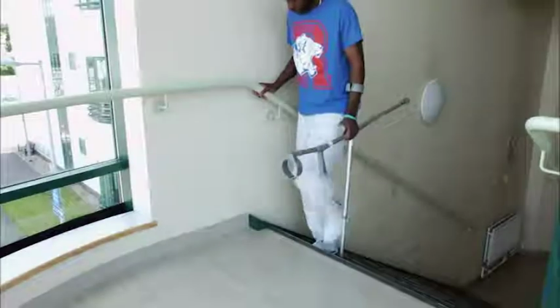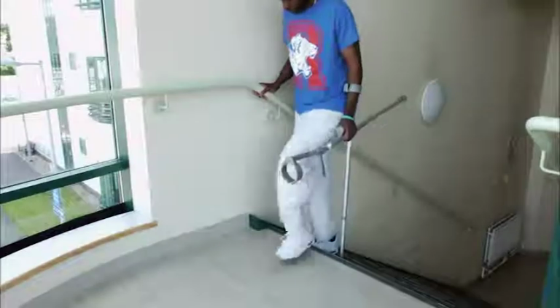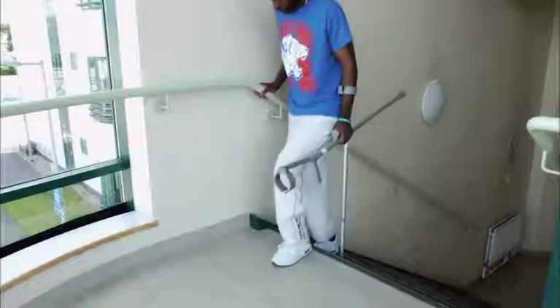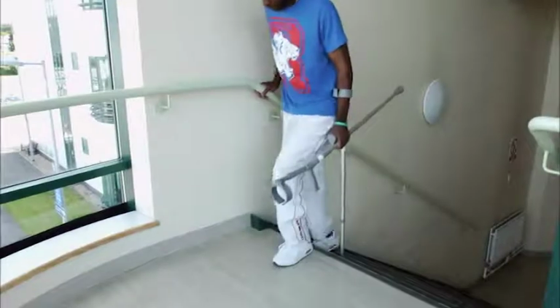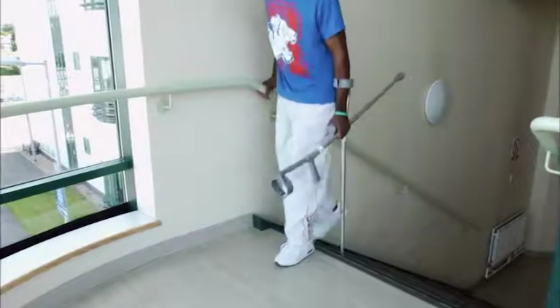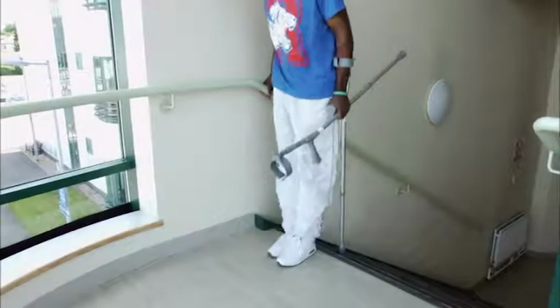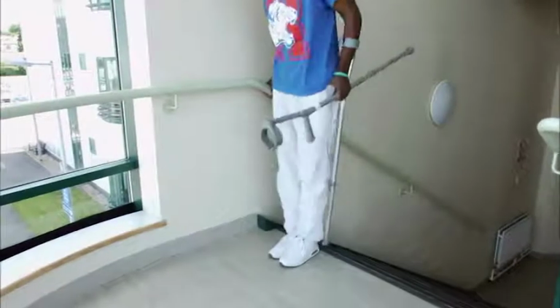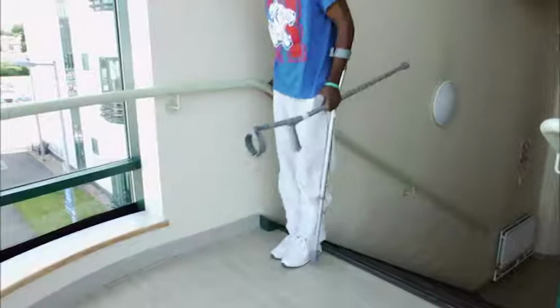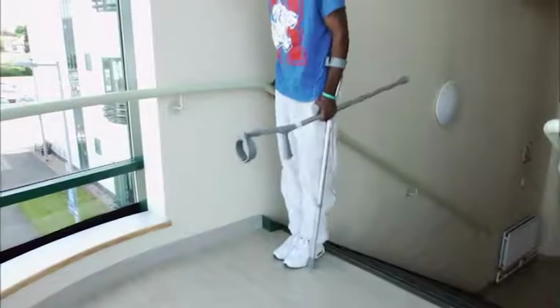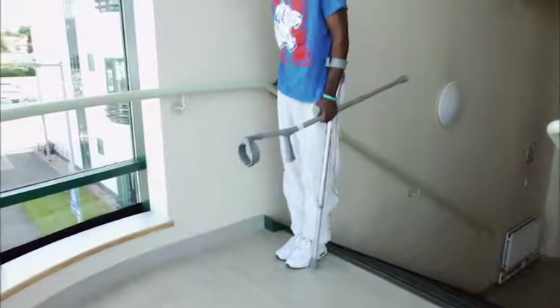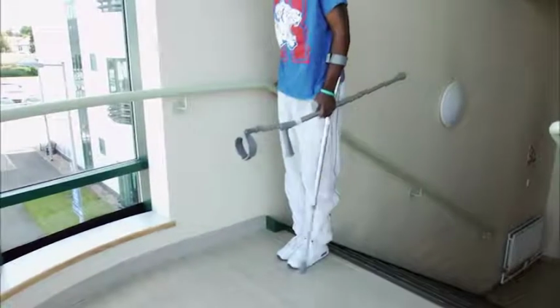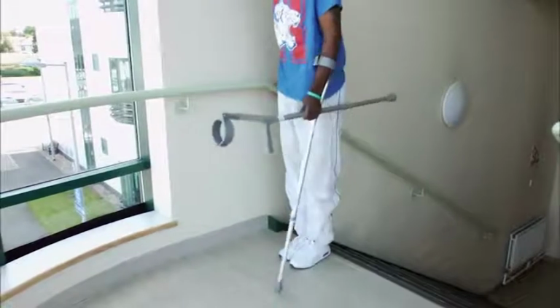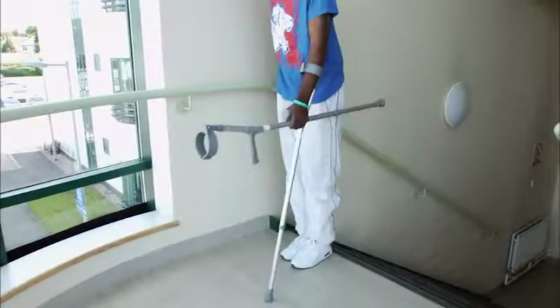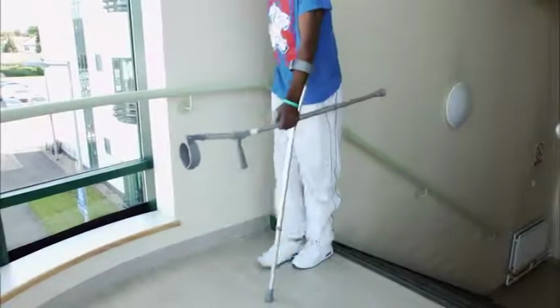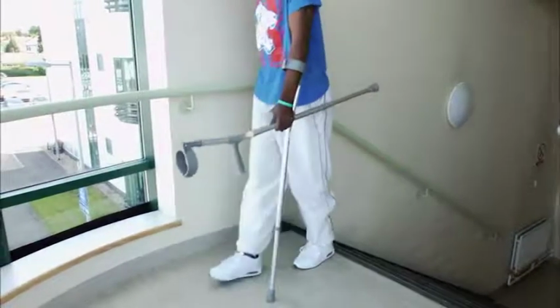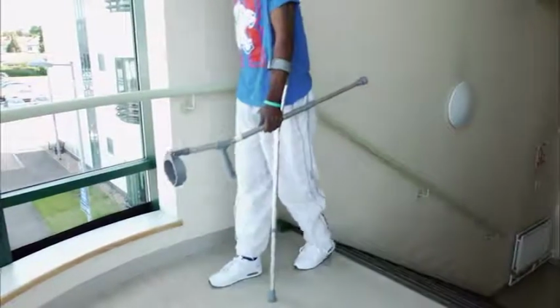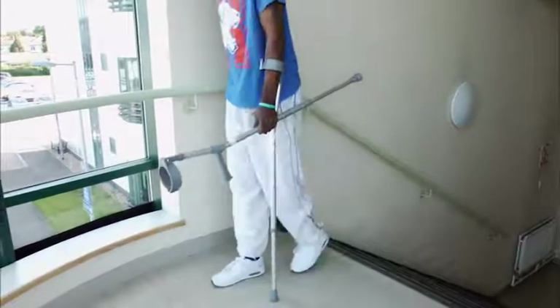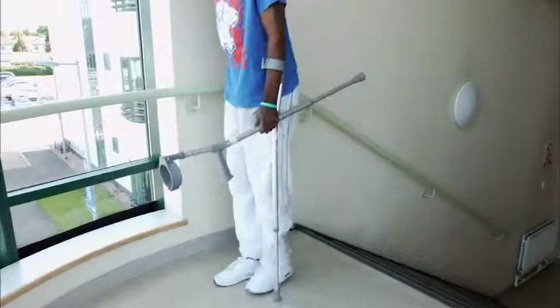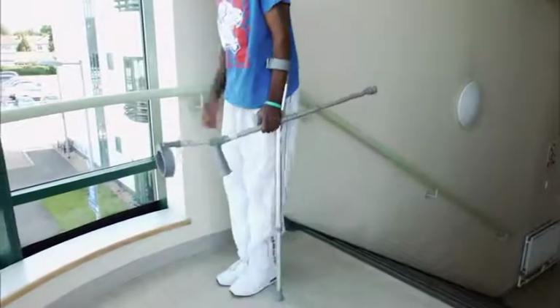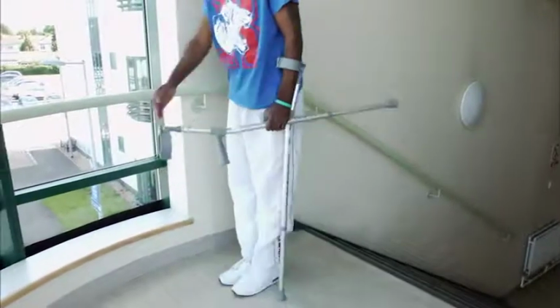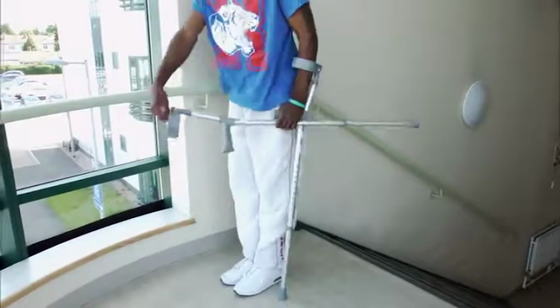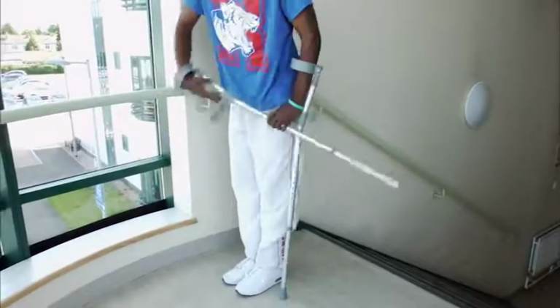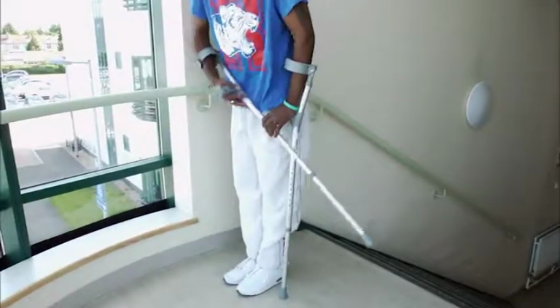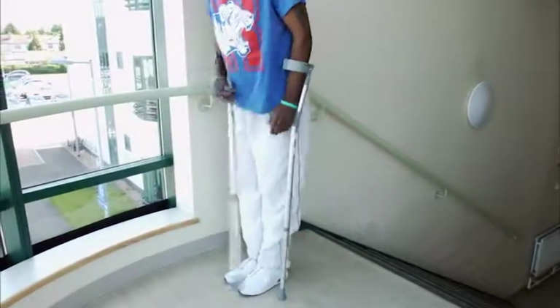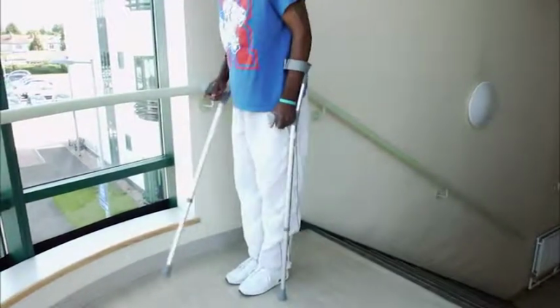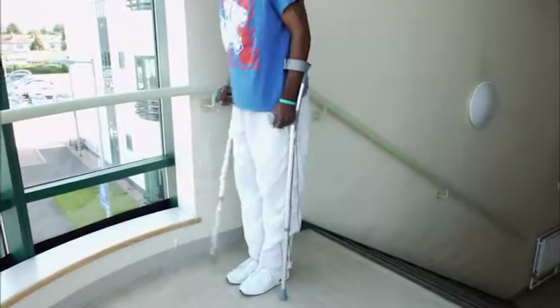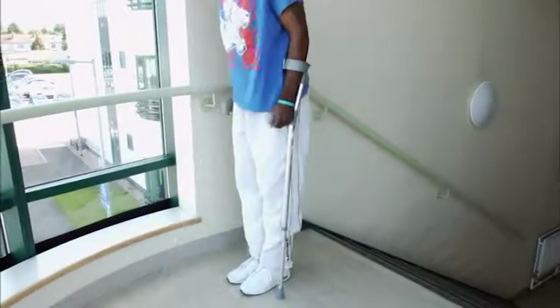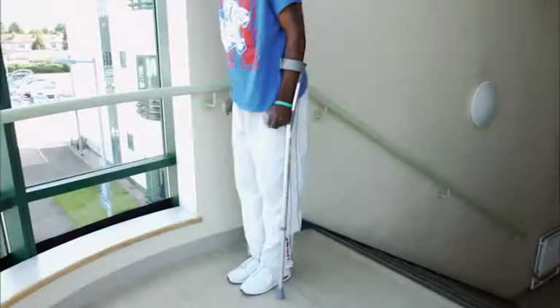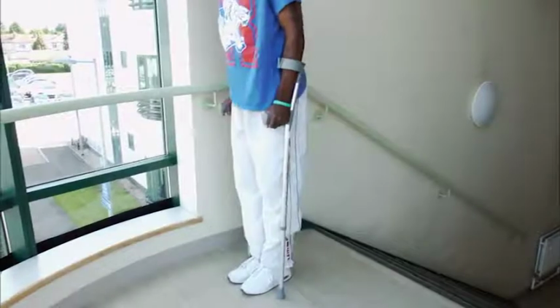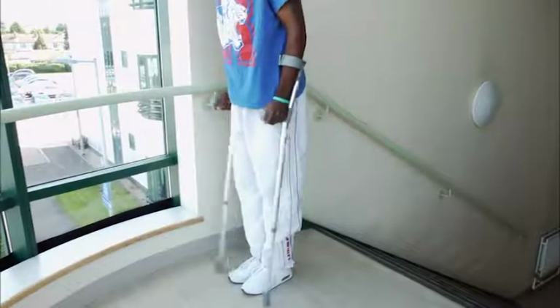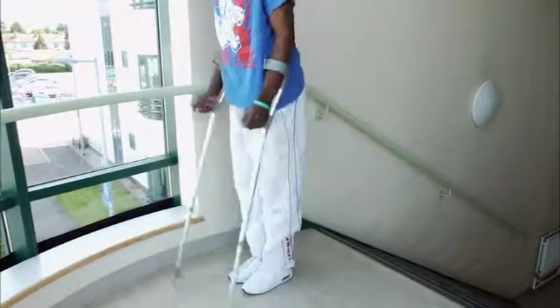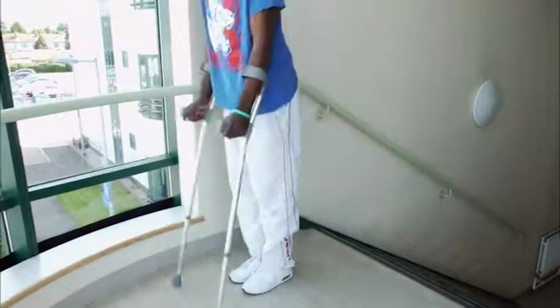Repeat this all the way to the top of the stairs. Take one step away from the stairs and then transfer the crutch back into your other hand and walk away.